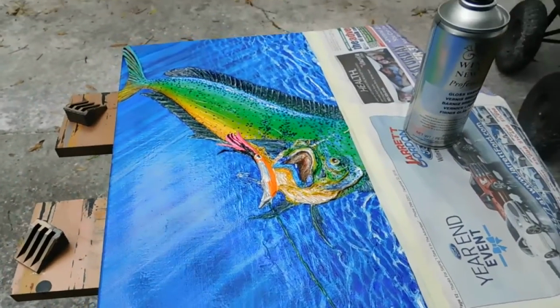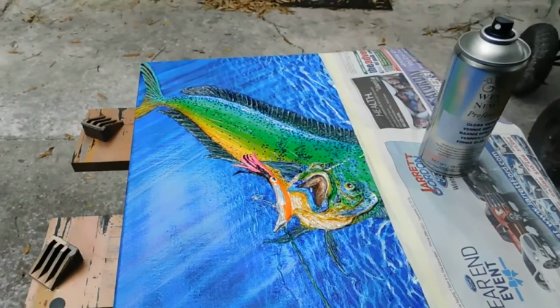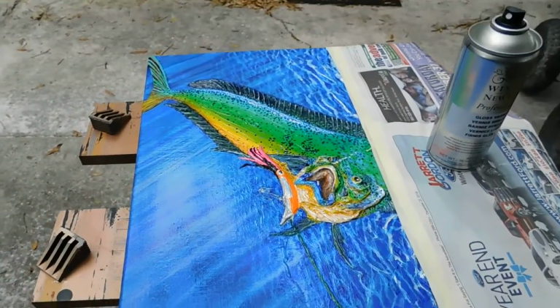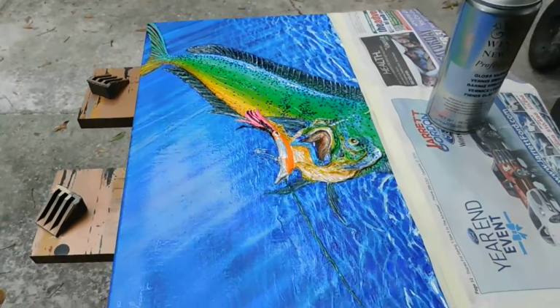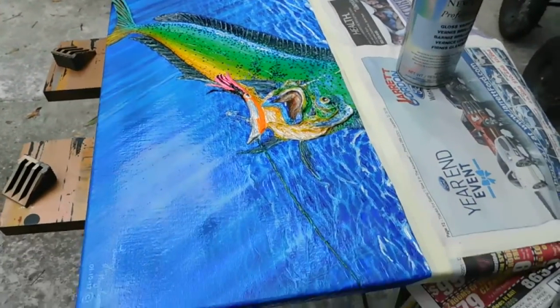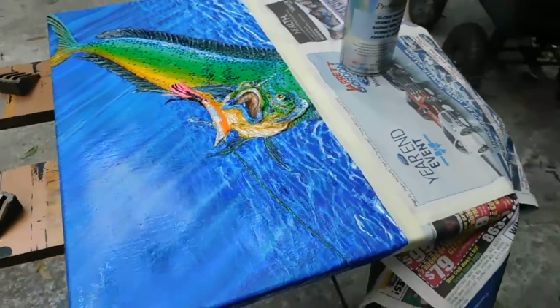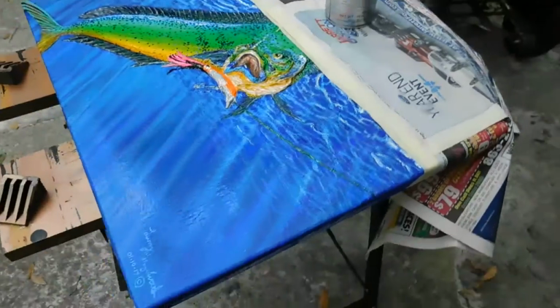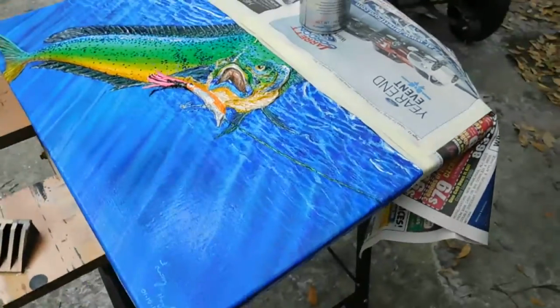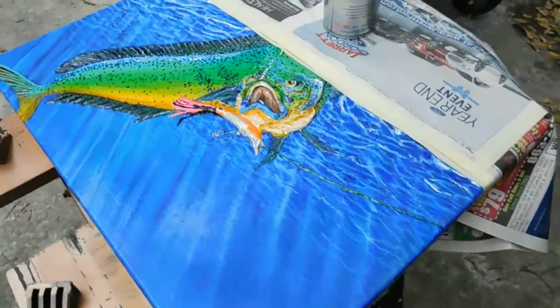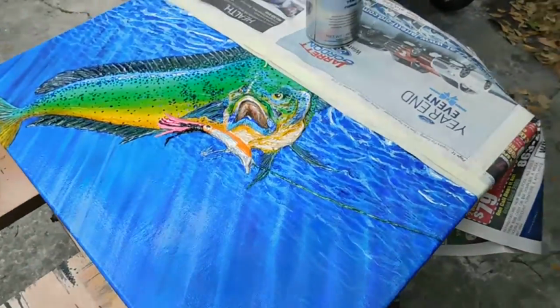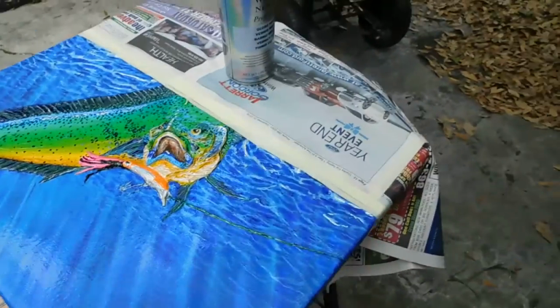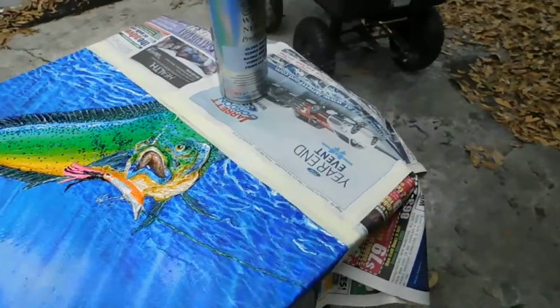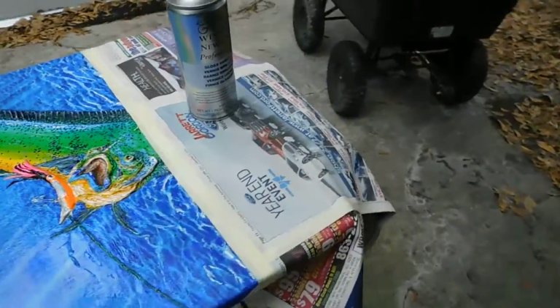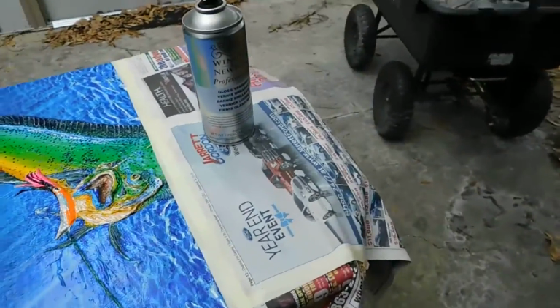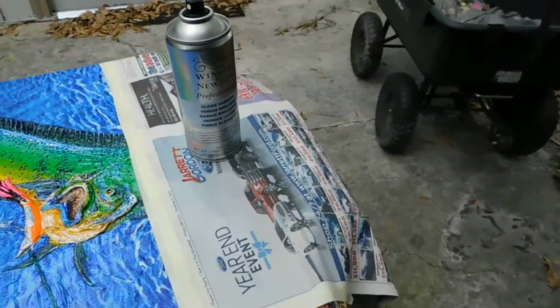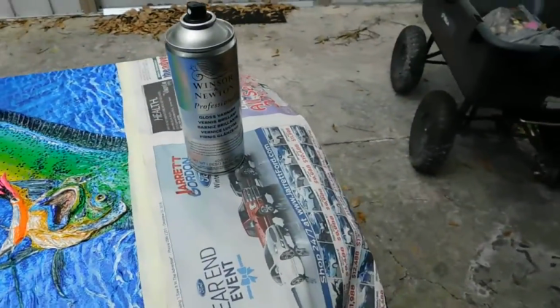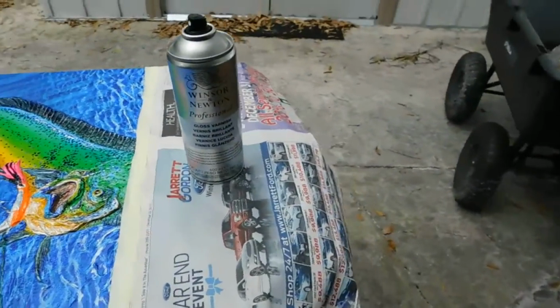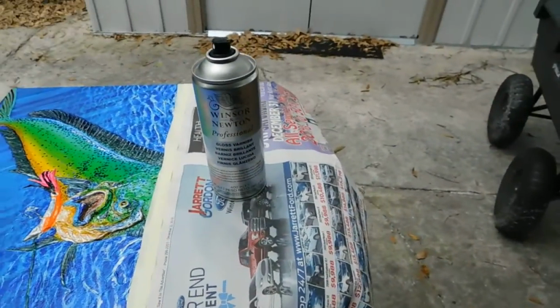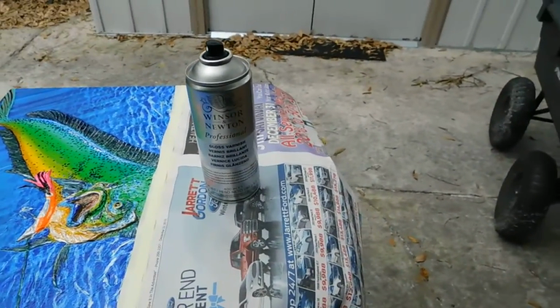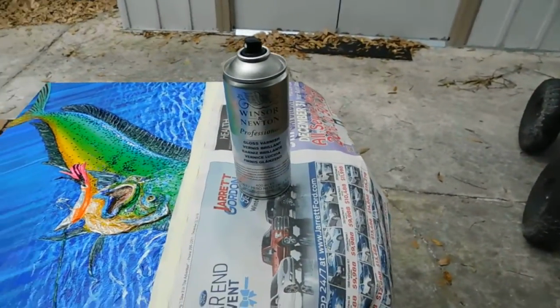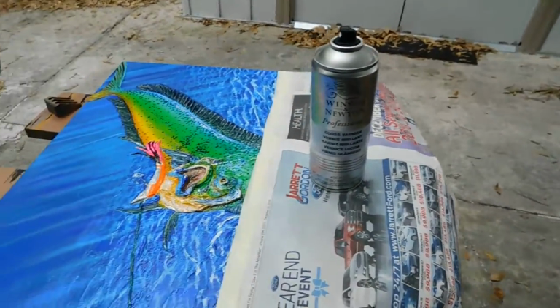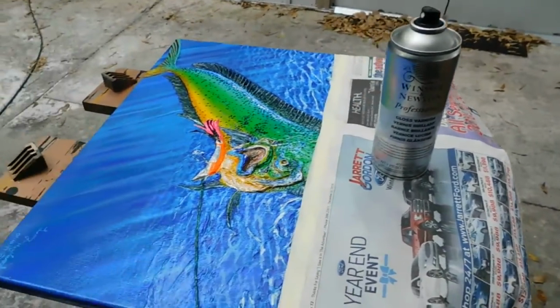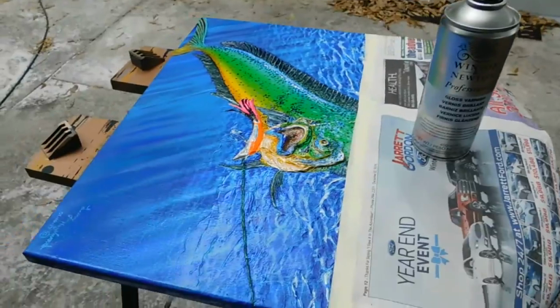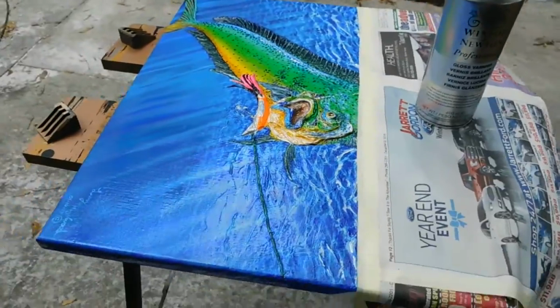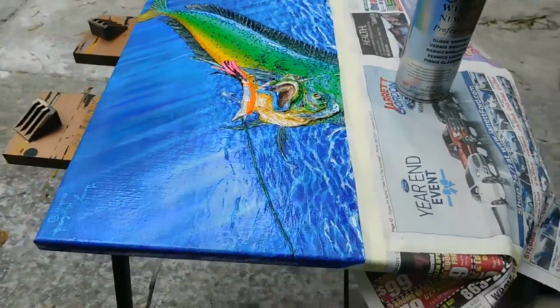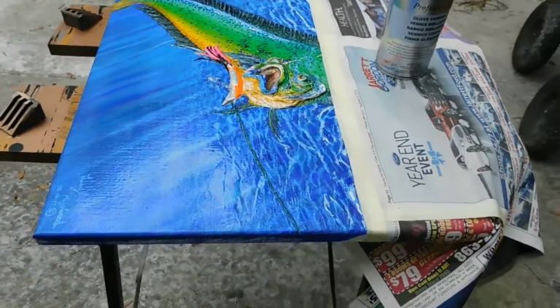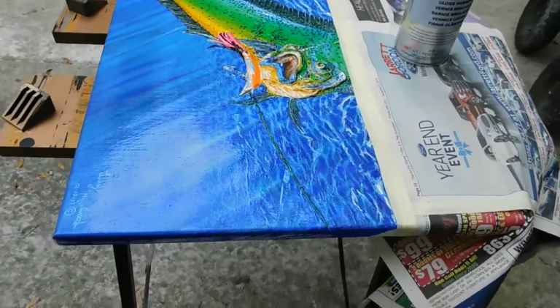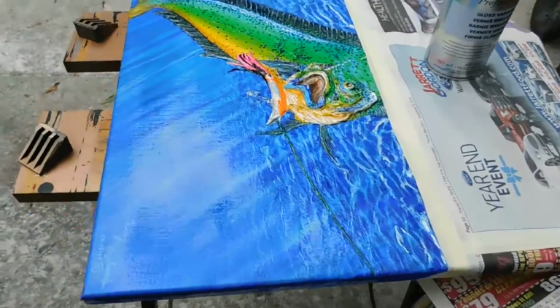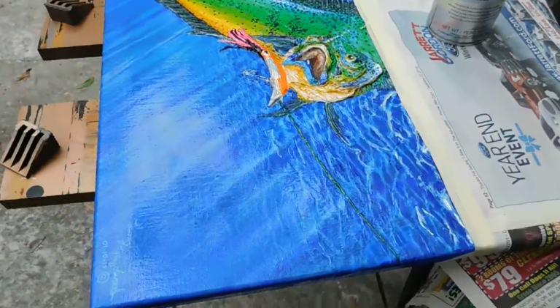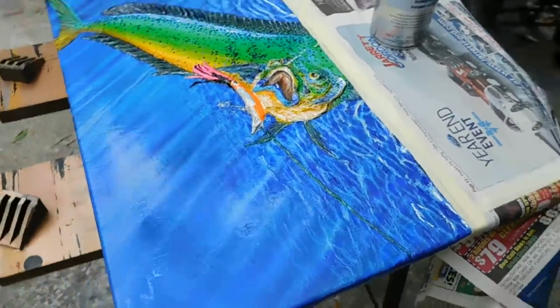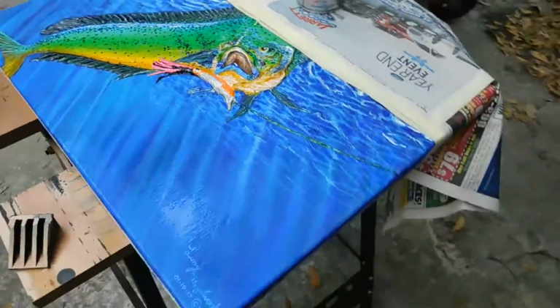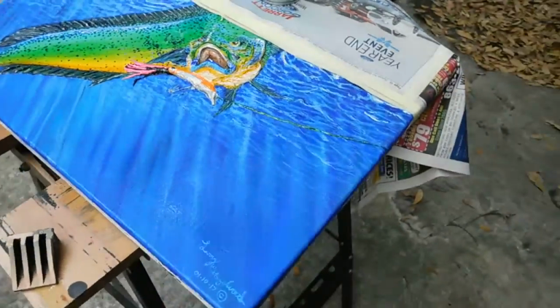Bring in the detail with a brush. I've got everything ready and waiting. I'm using my Winsor & Newton gloss varnish. It's really making the colors pop now.